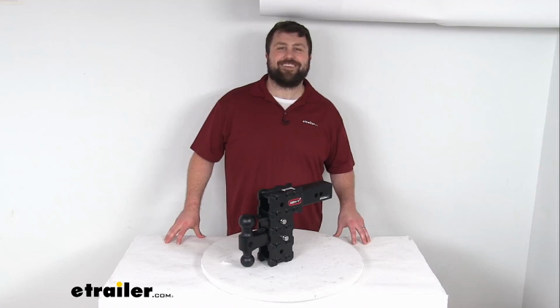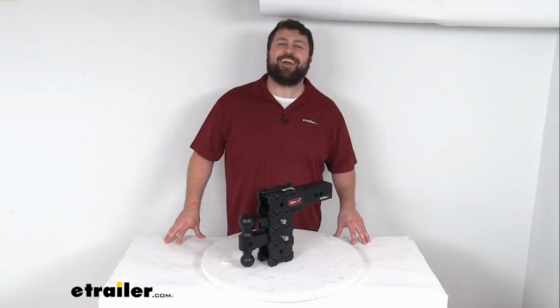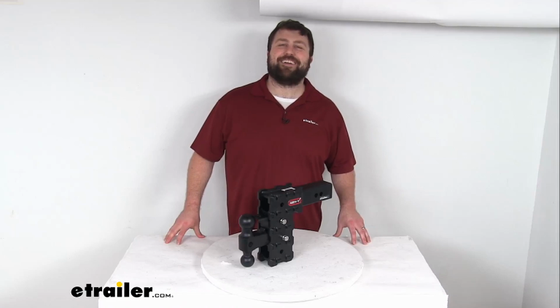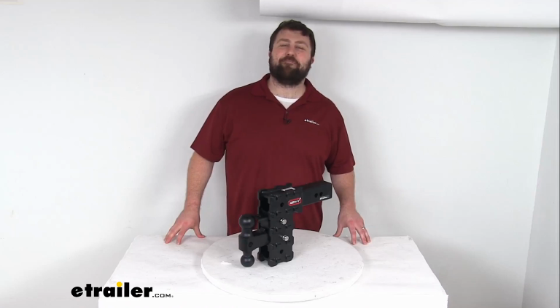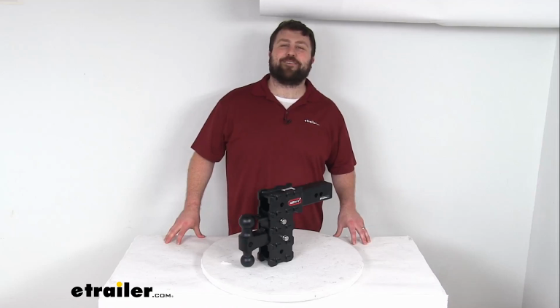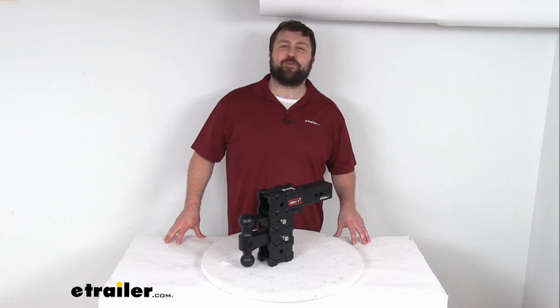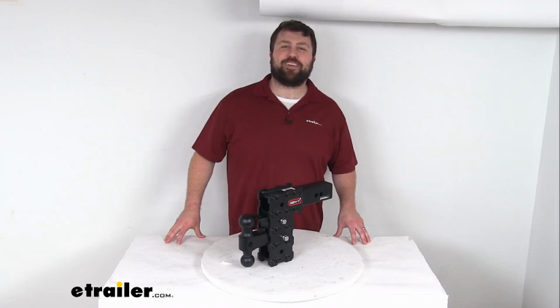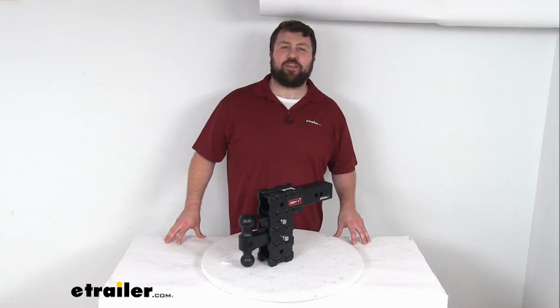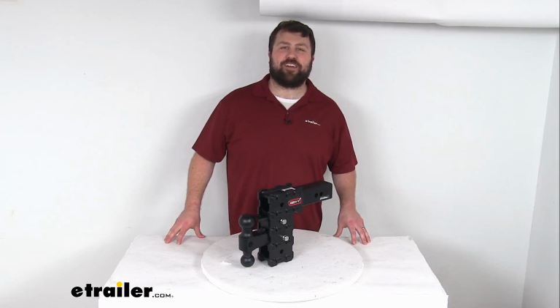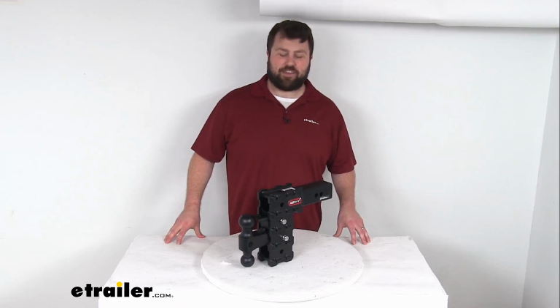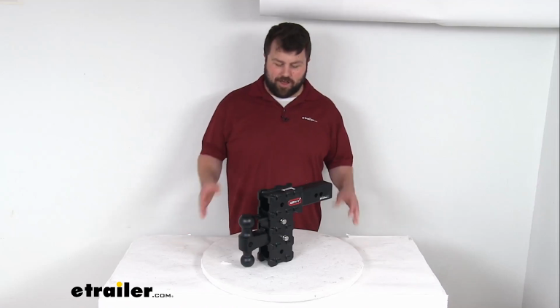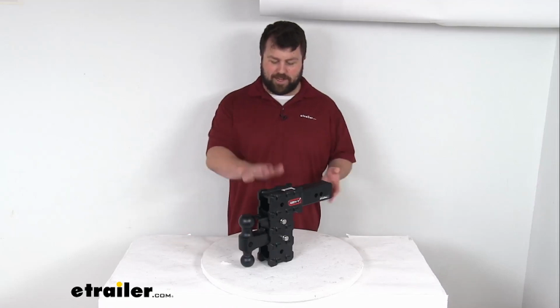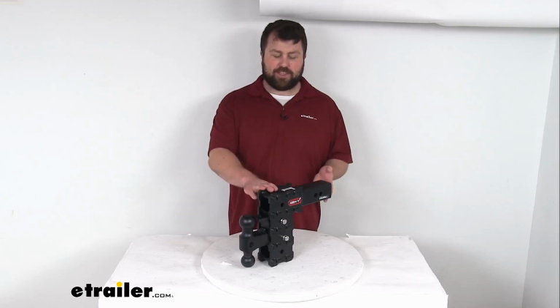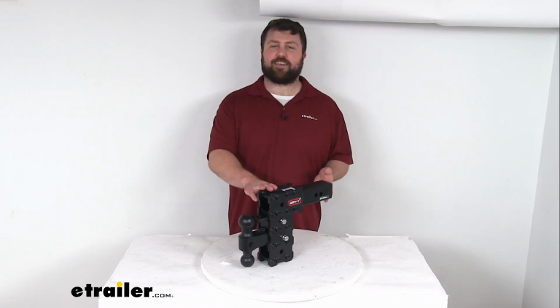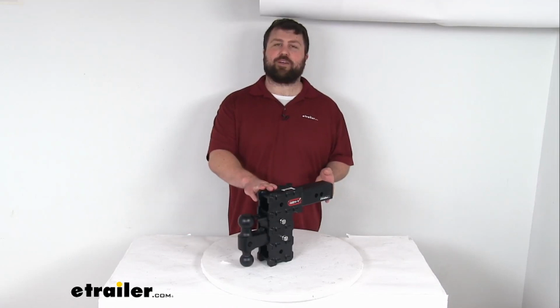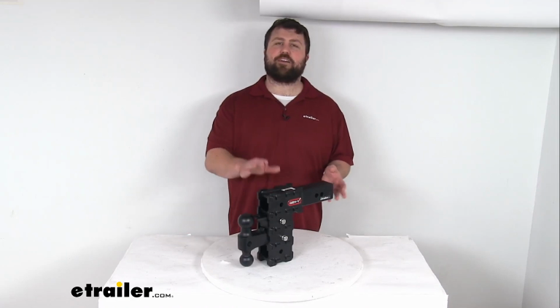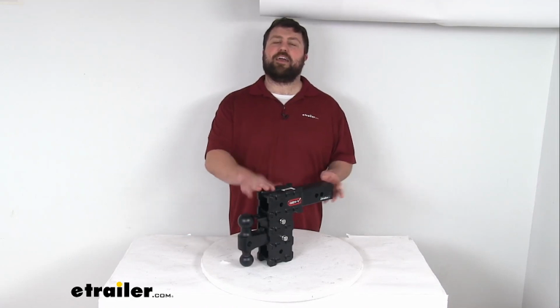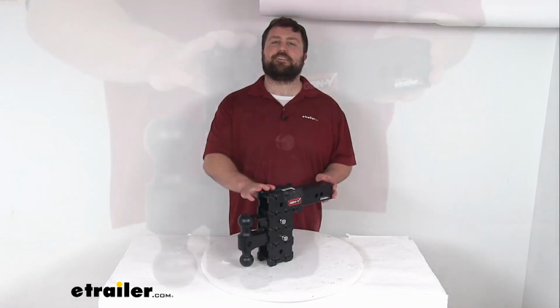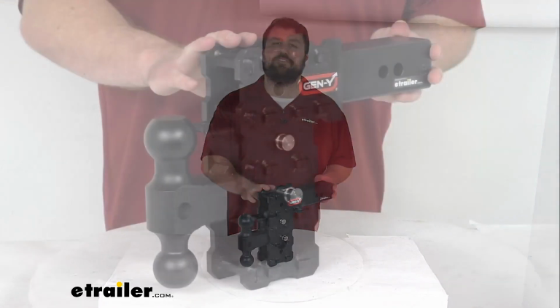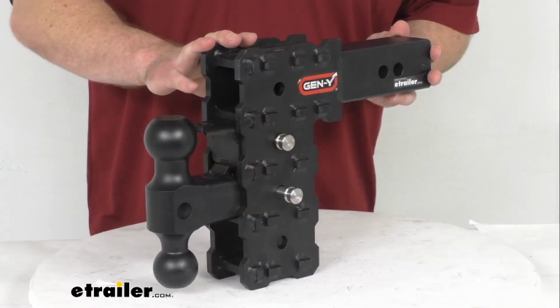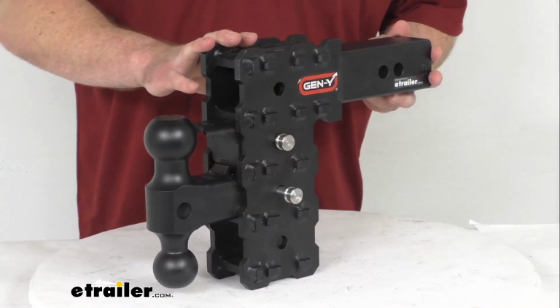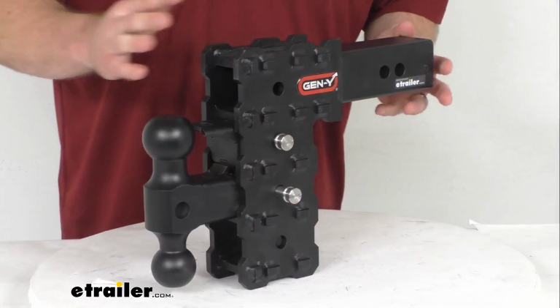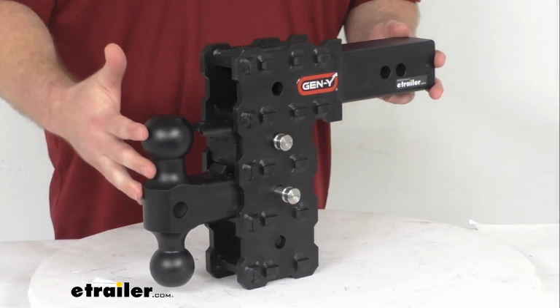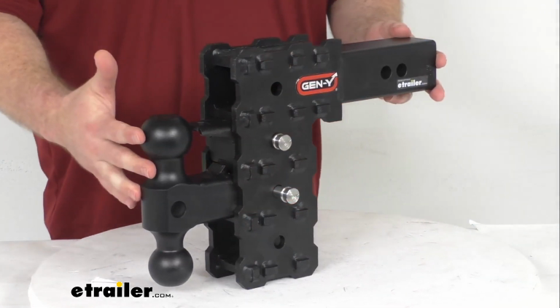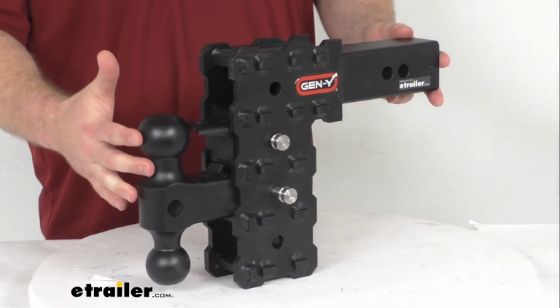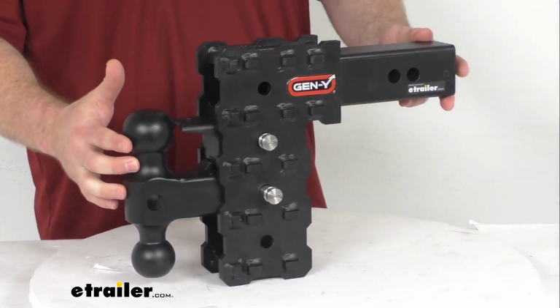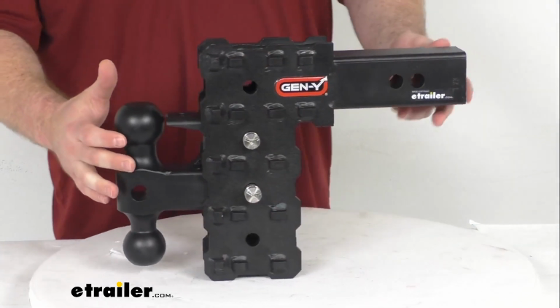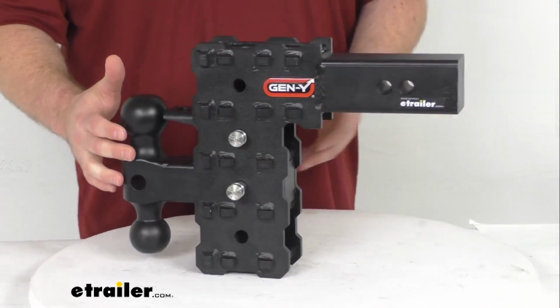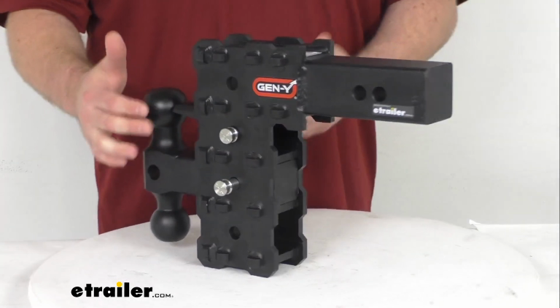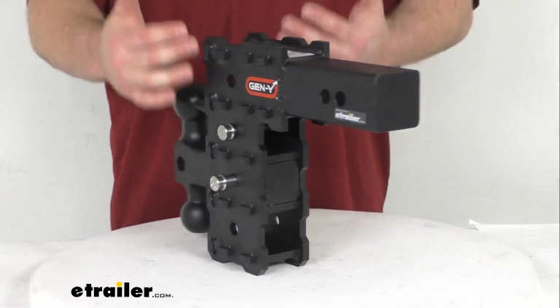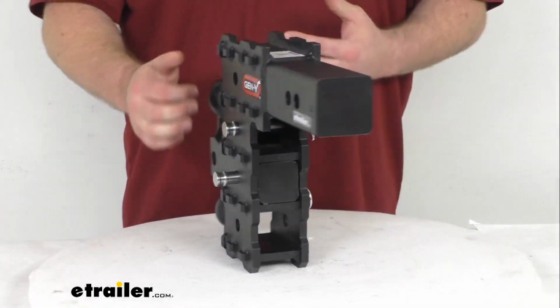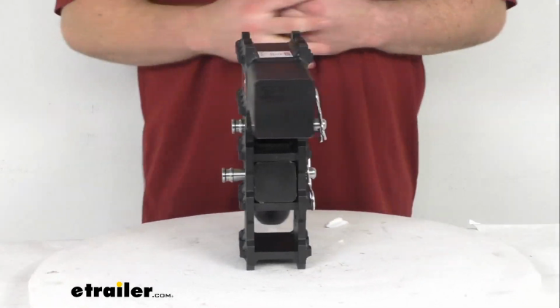Hi there, I'm Michael with eTrailer.com. Today we're going to take a quick look at this Gen Y Phantom X ball mount with stacked receivers.